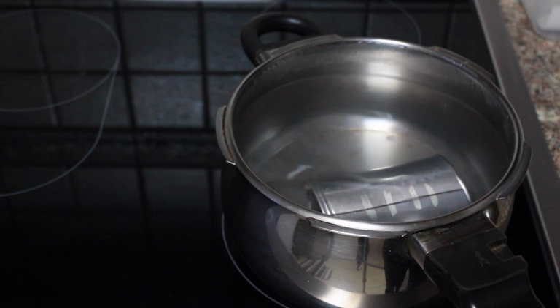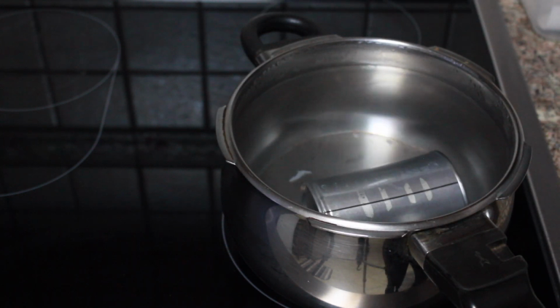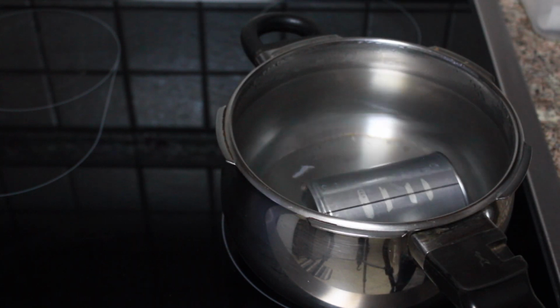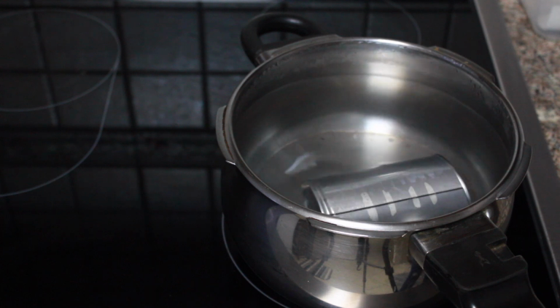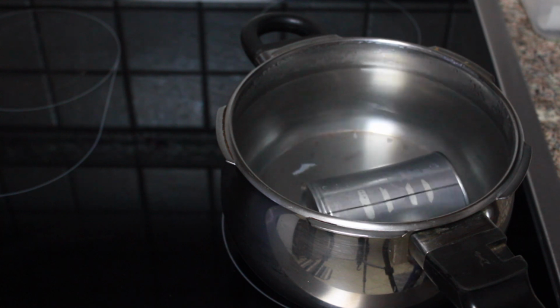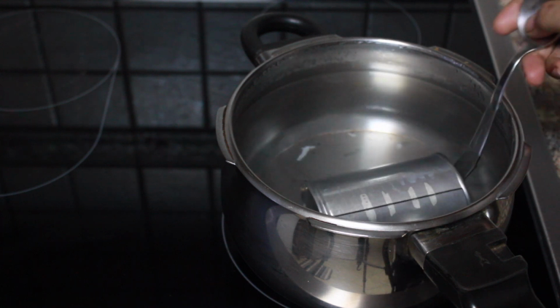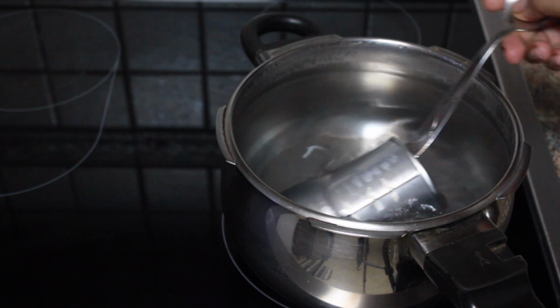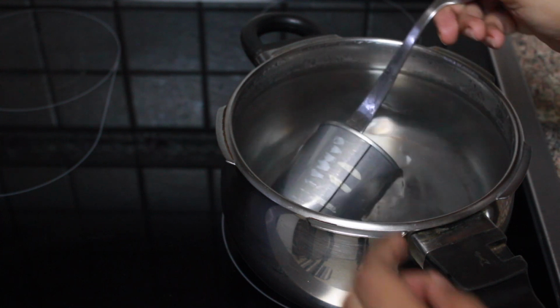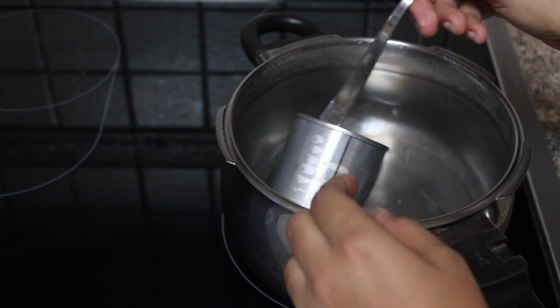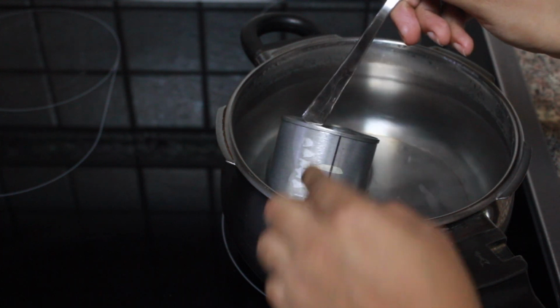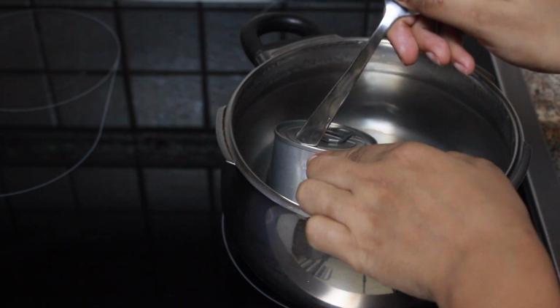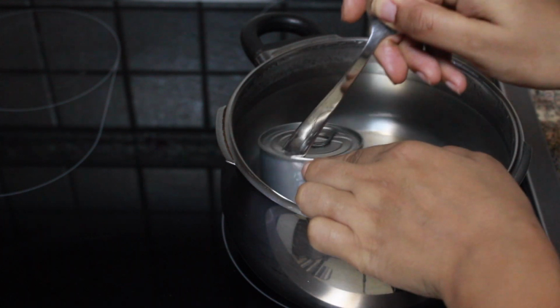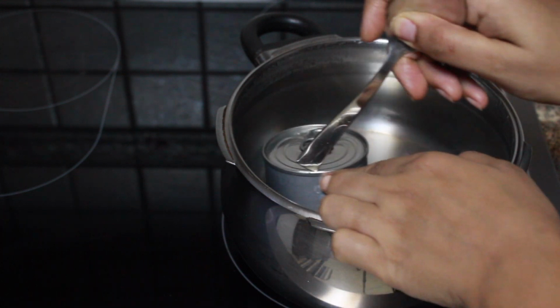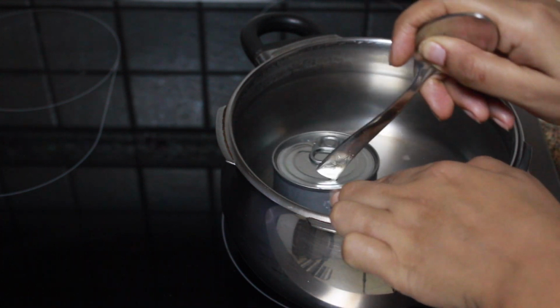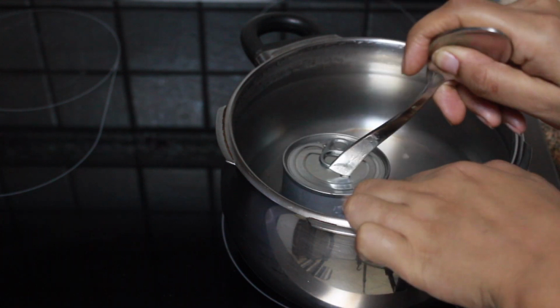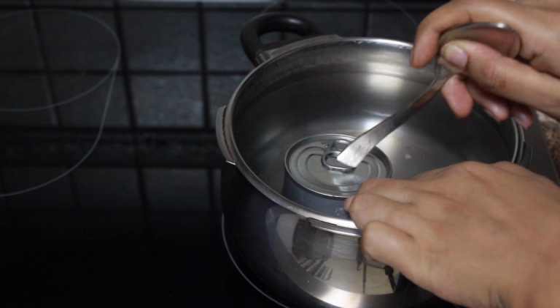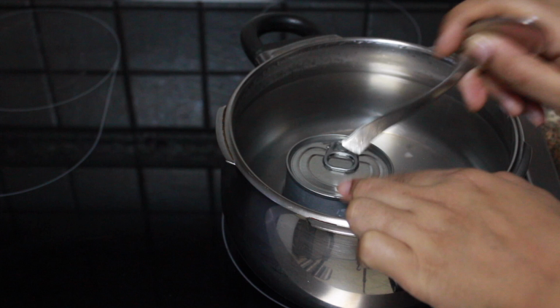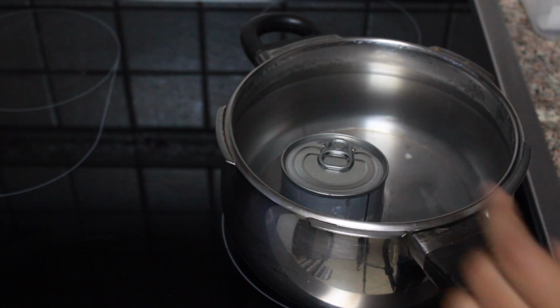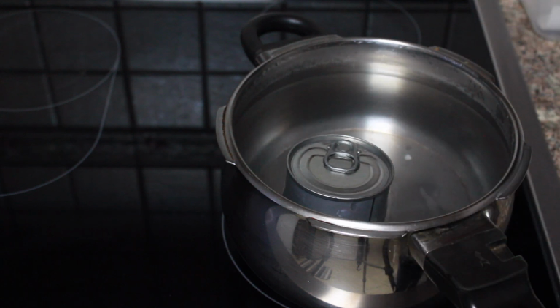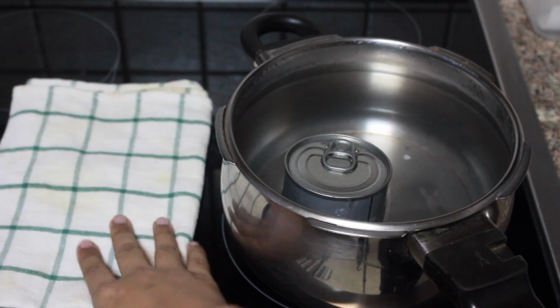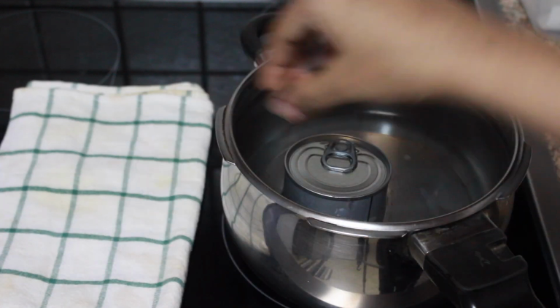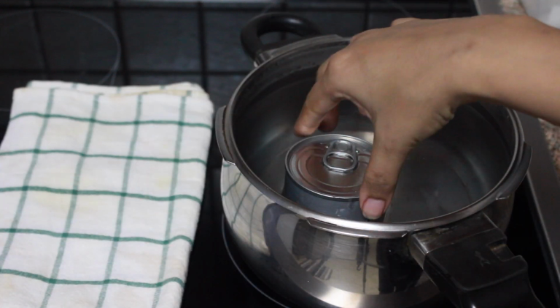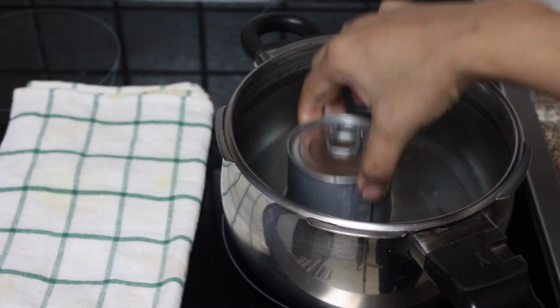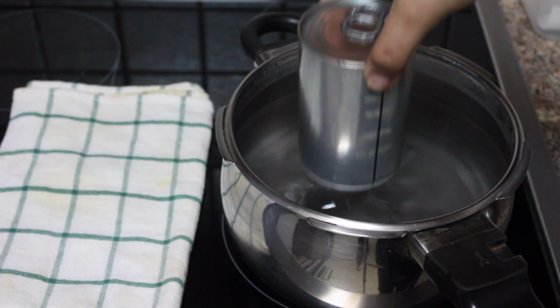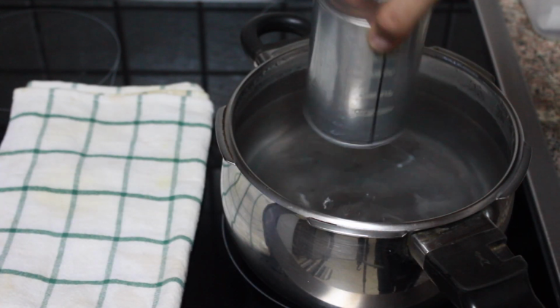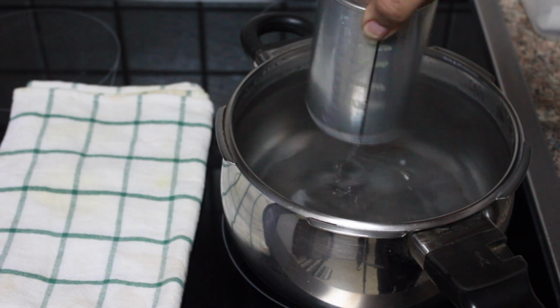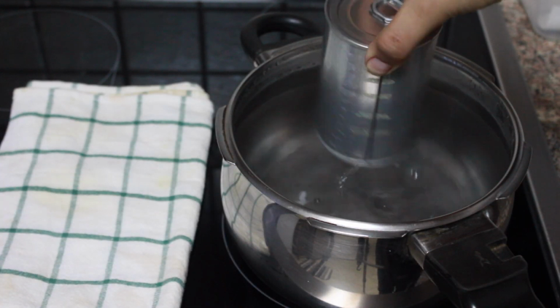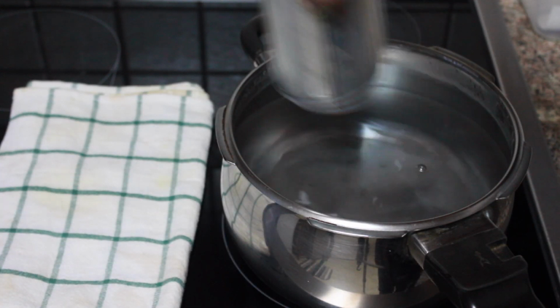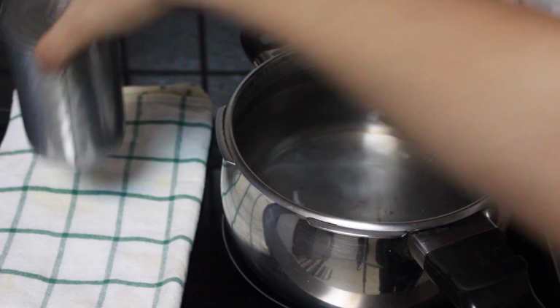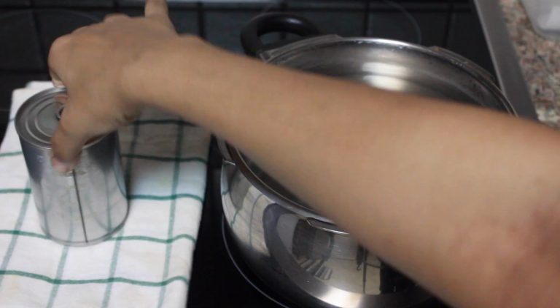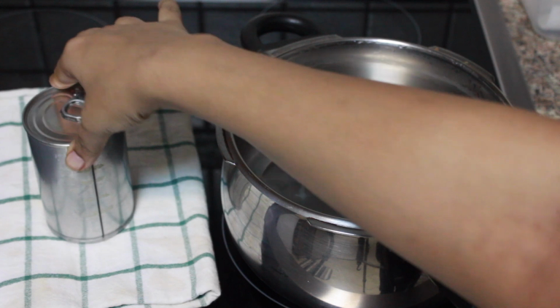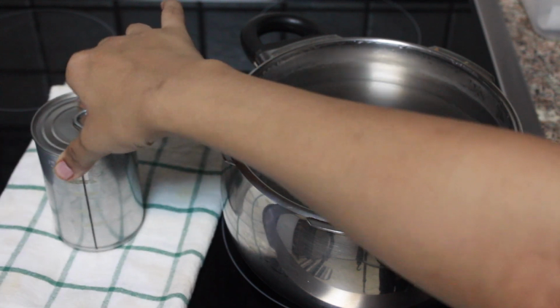Don't let the can of condensed milk sit in hot water after the cooker has depressurized, because it will continue cooking the condensed milk and it will make the dulce de leche very thick.